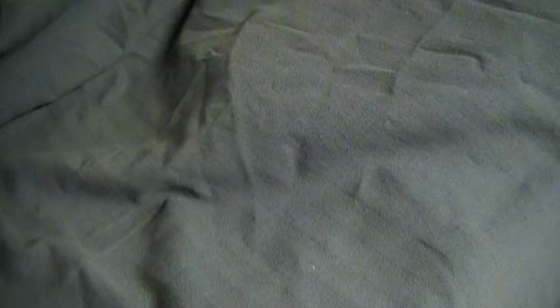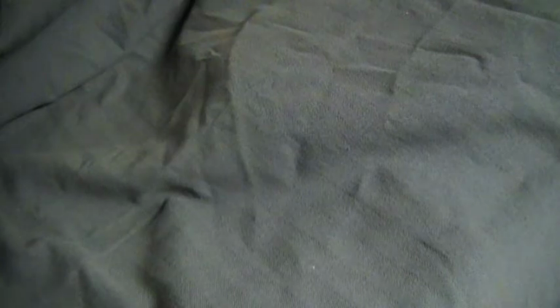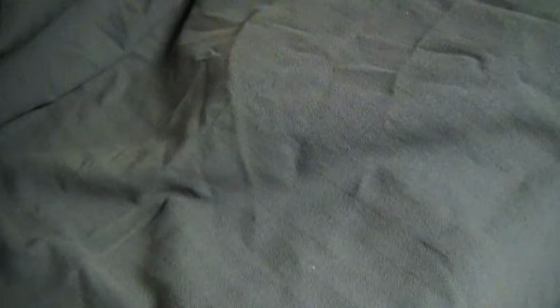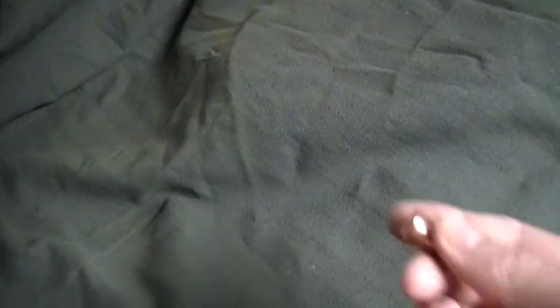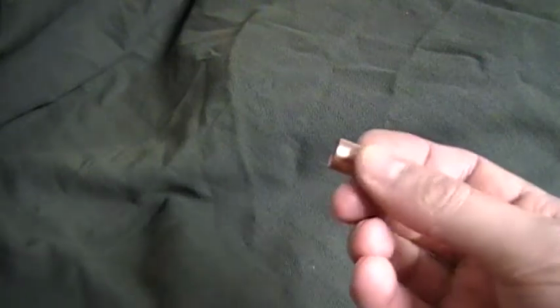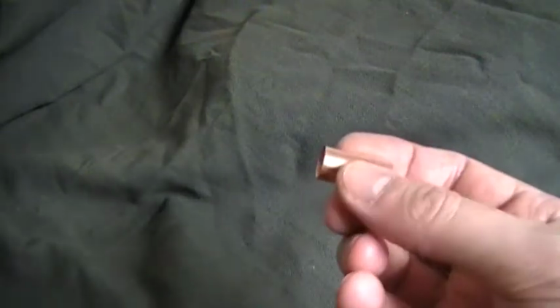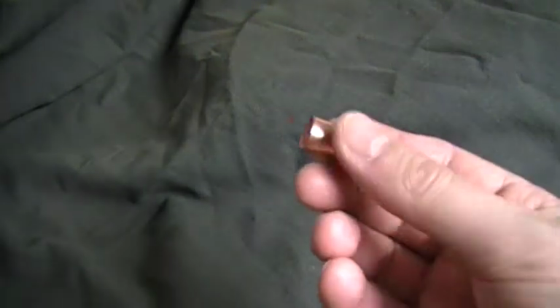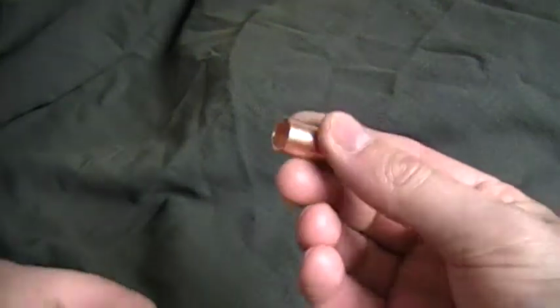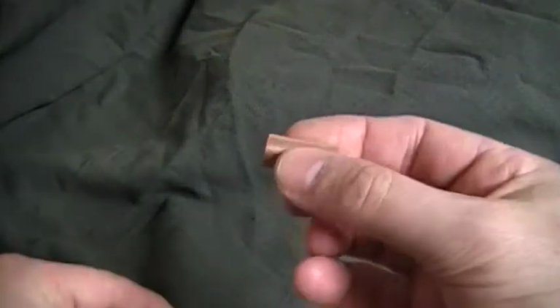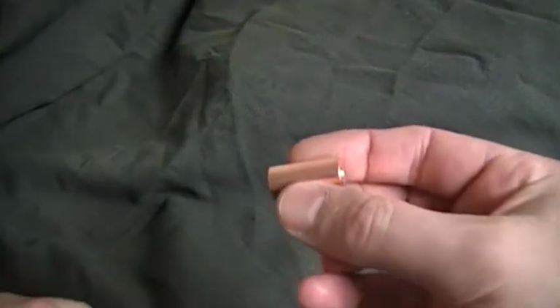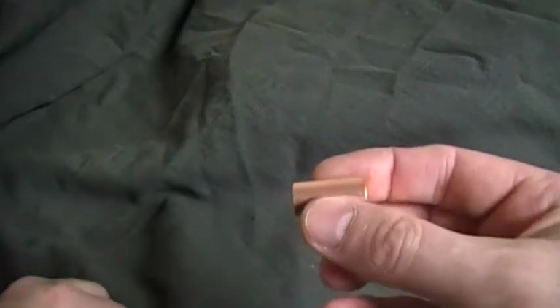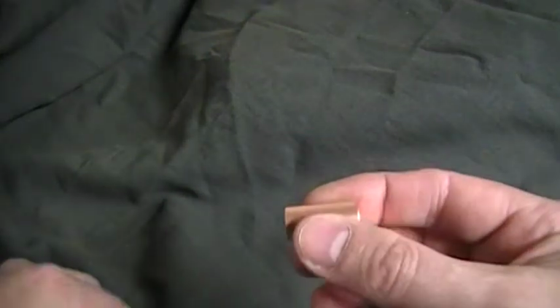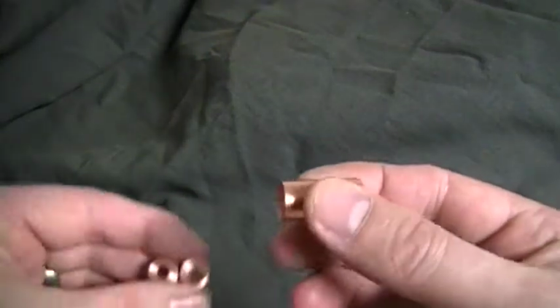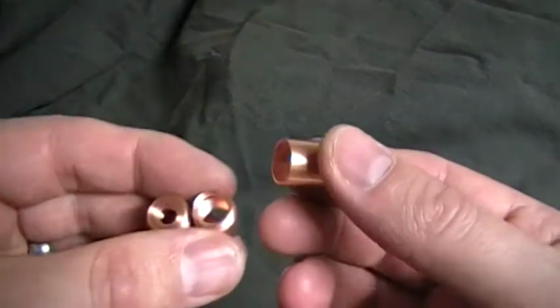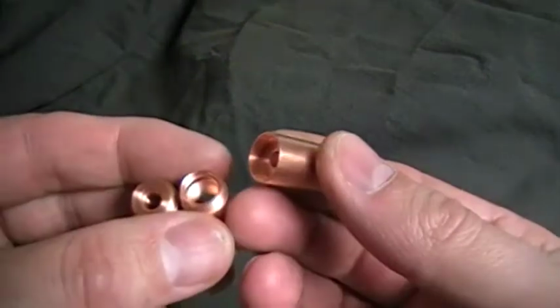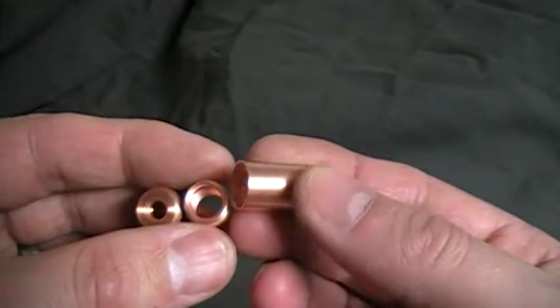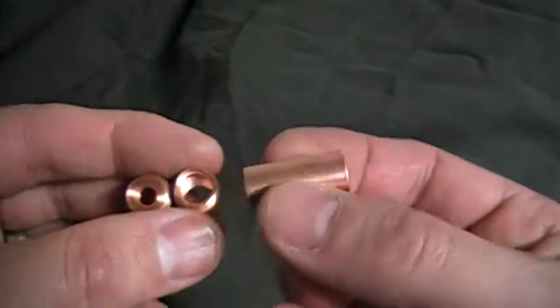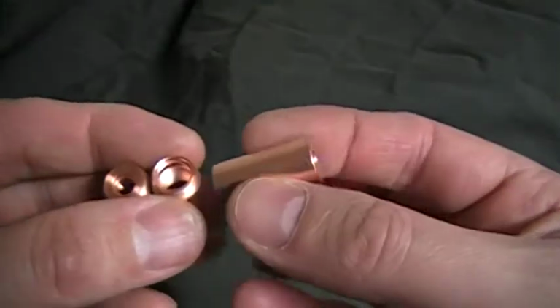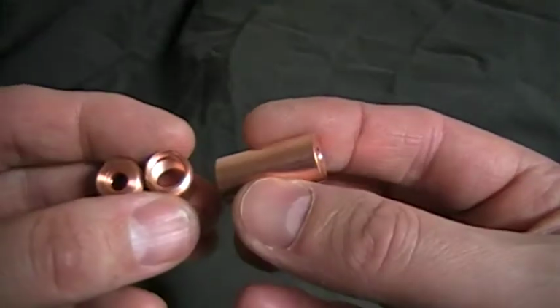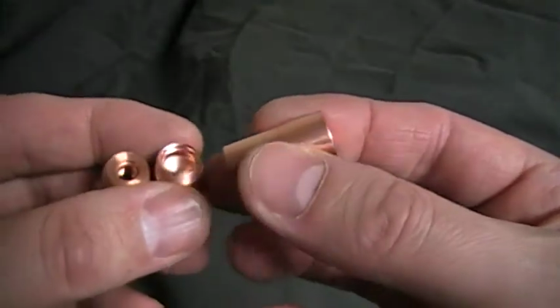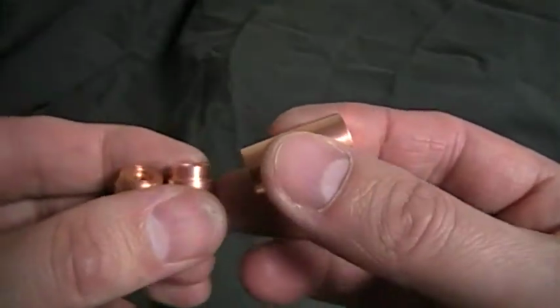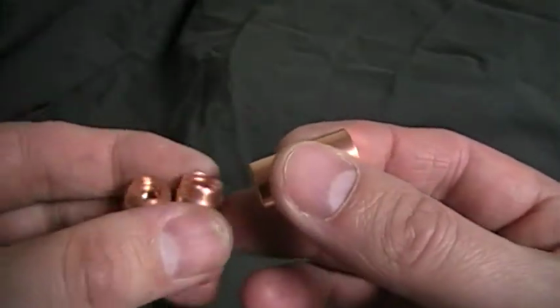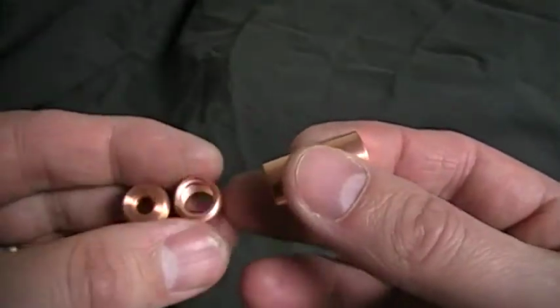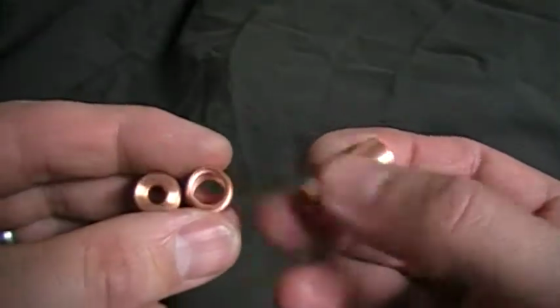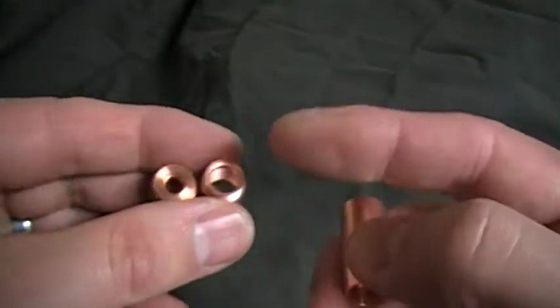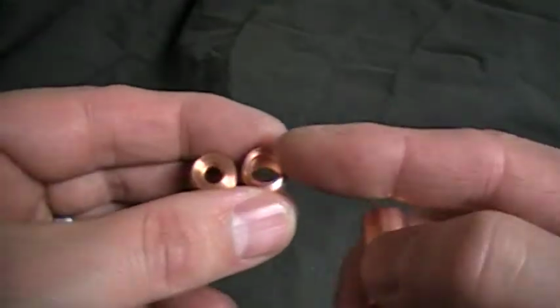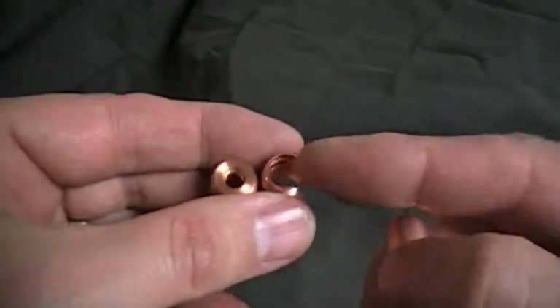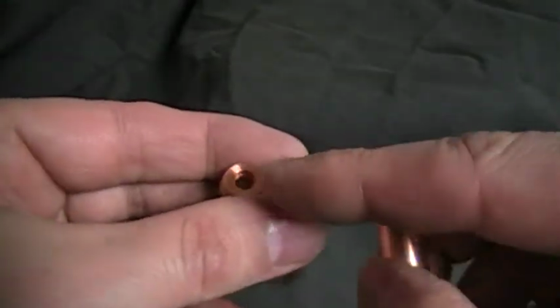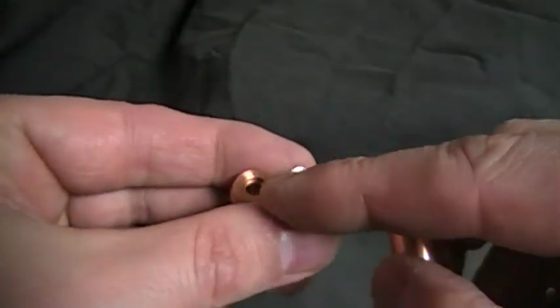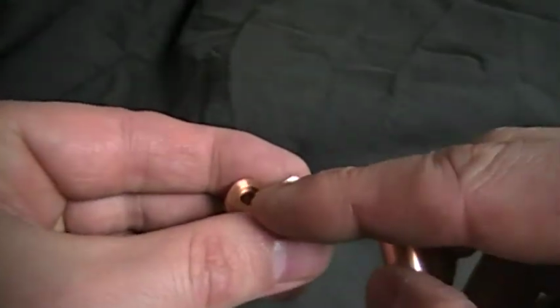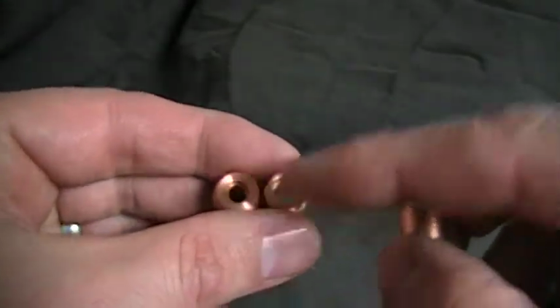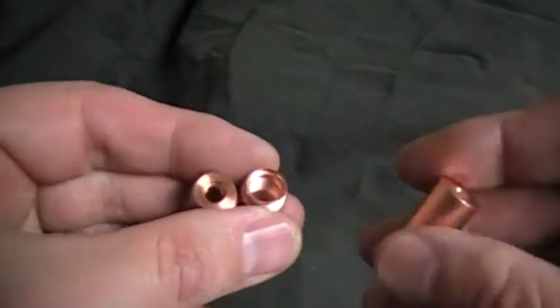Hi, this is Rick. I just want to show you a new little copper module. I've got them in a 9mm, as you can see here, and a 5.6mm.